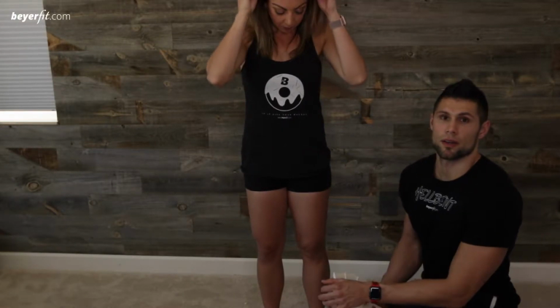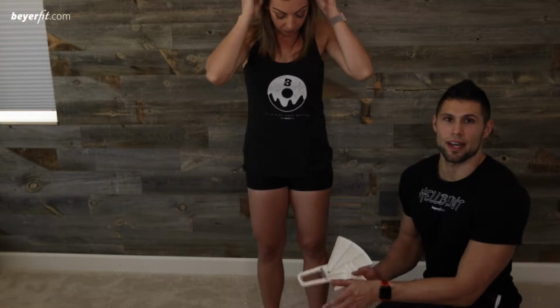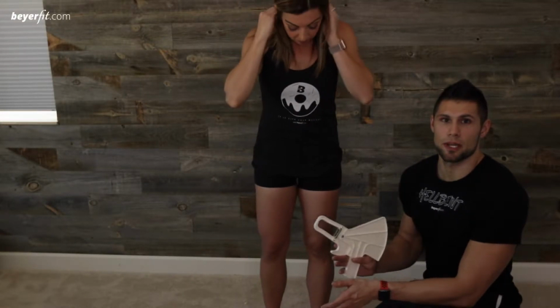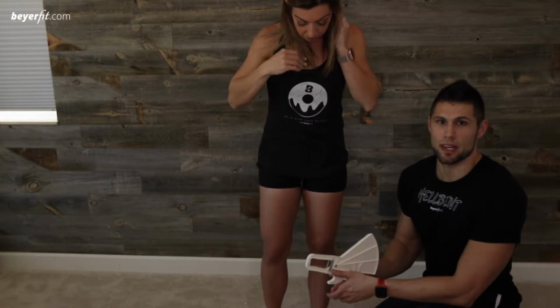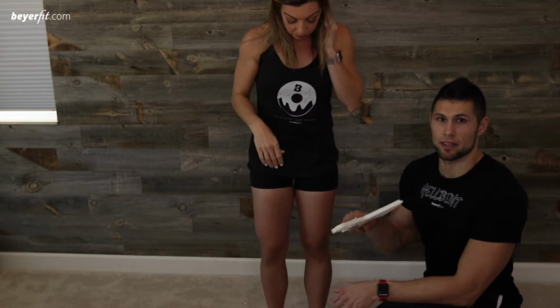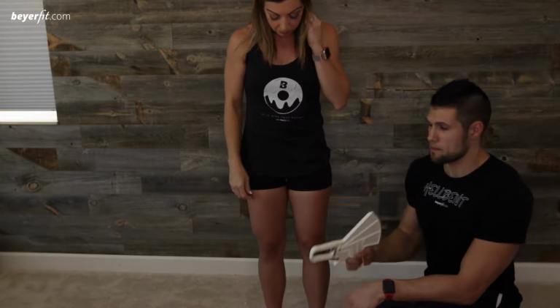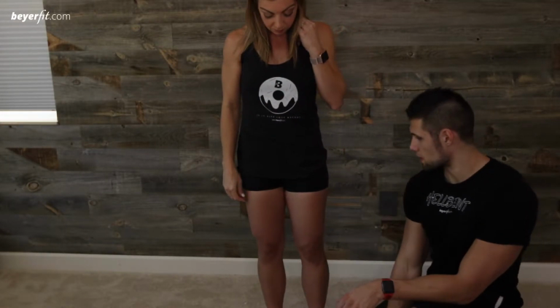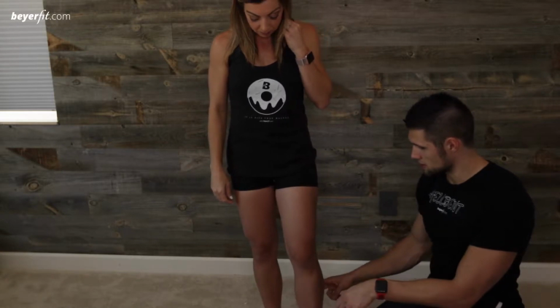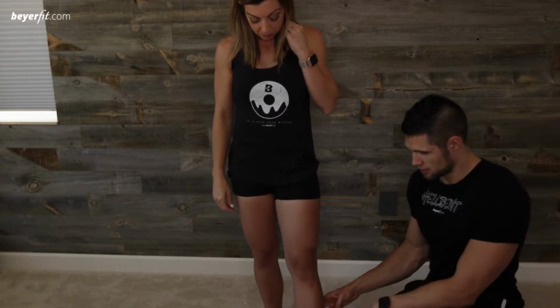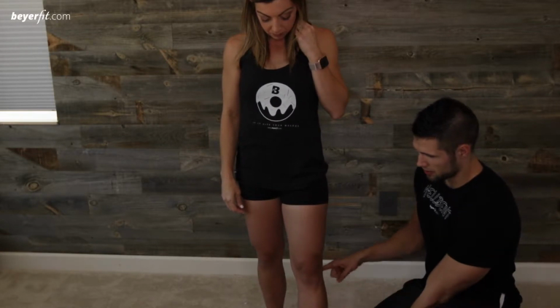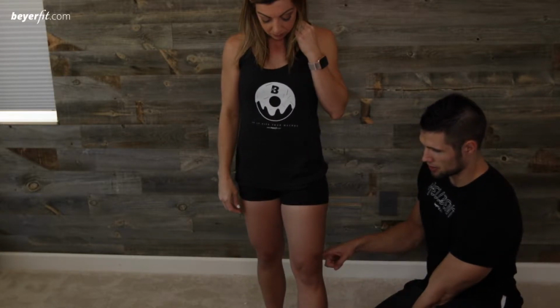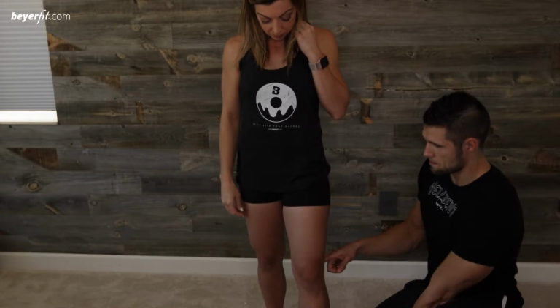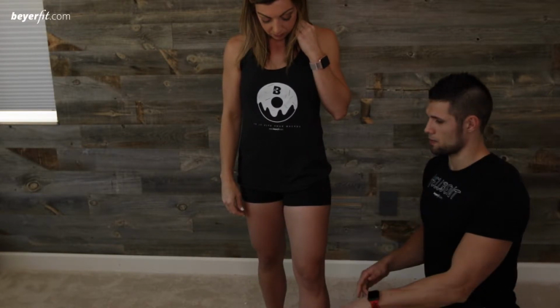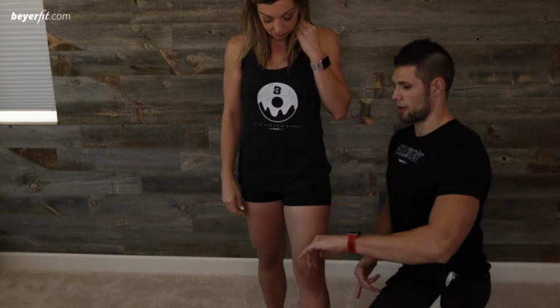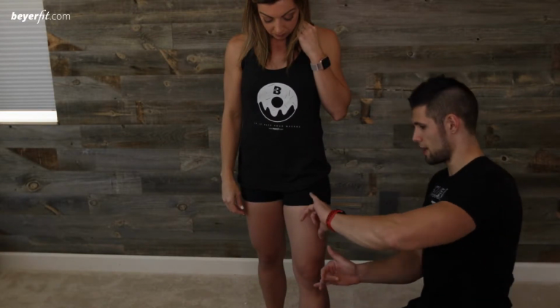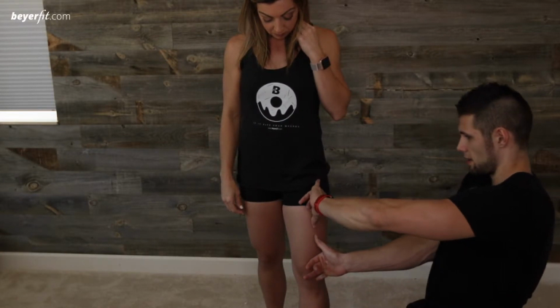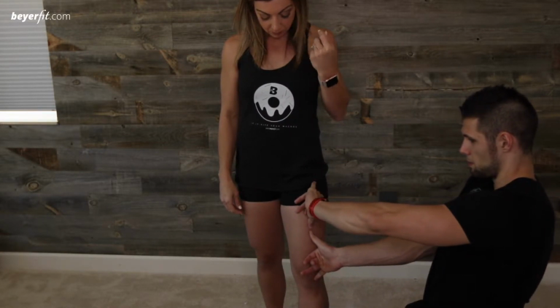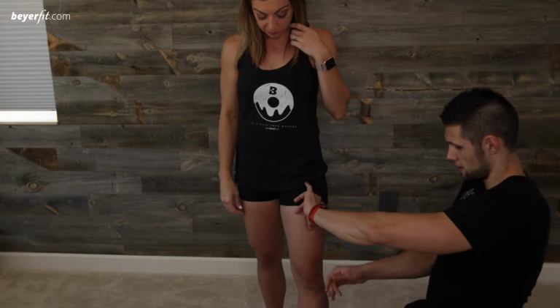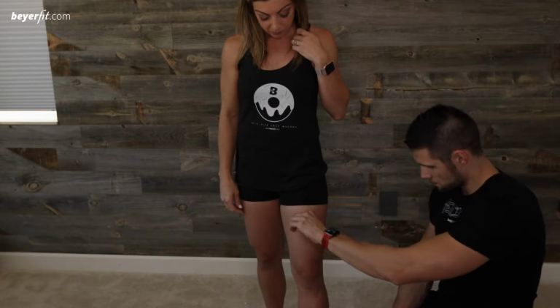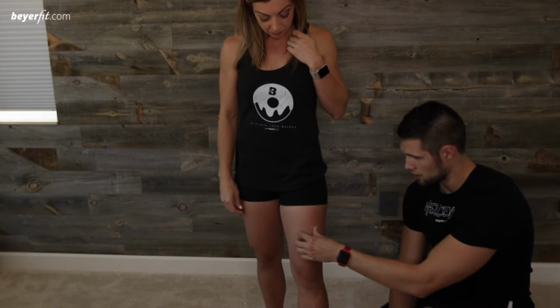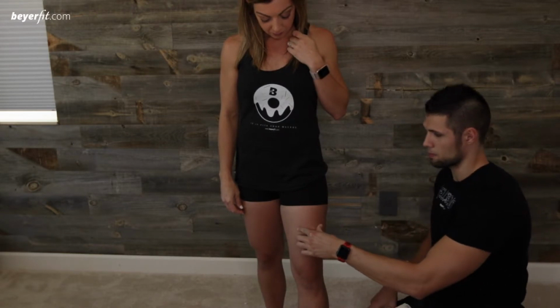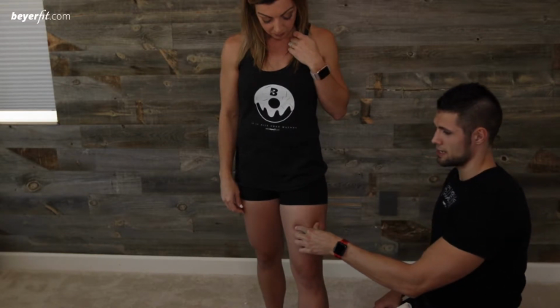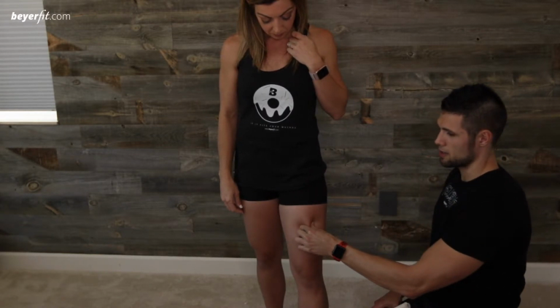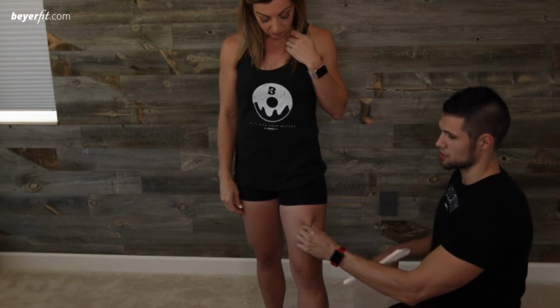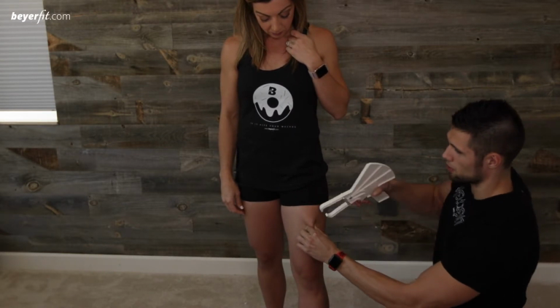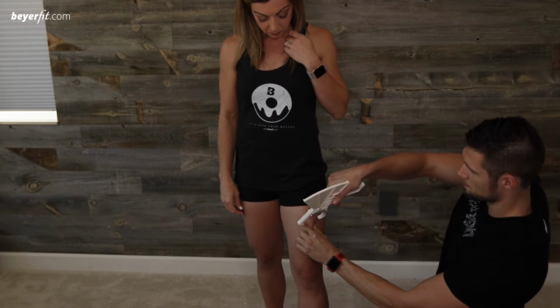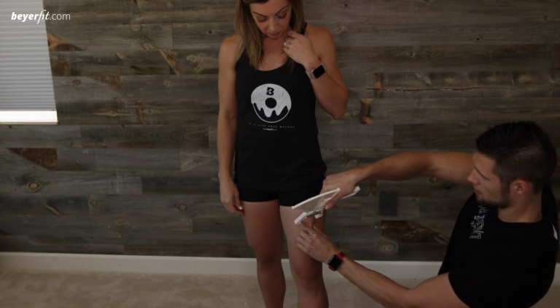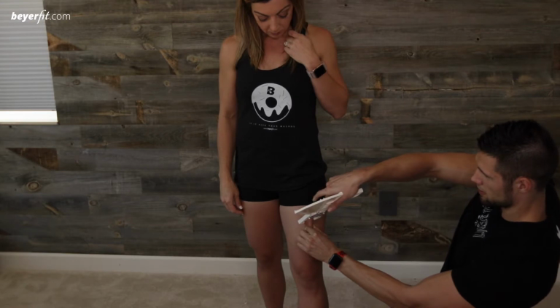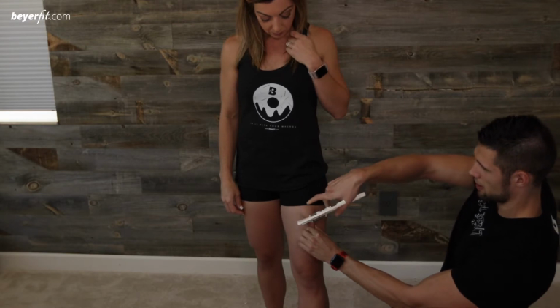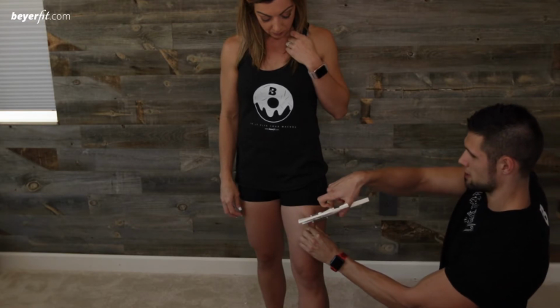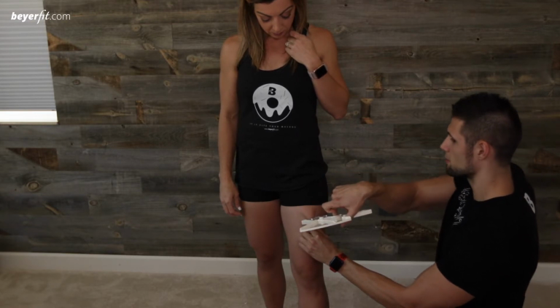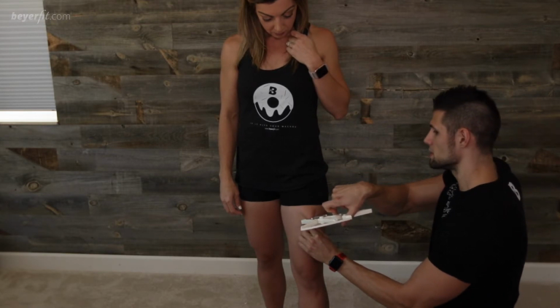Our last measurement site is going to be the thigh, so Lindsay's going to step out here, bend her knee a little bit, we're going to go halfway to the midpoint of the thigh, you're going to press in, pinch the skin, pull it out, and then you're about a half an inch above where you're pinching.